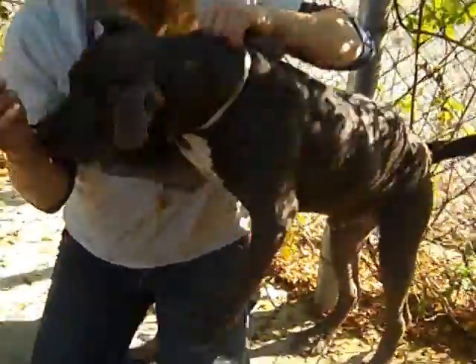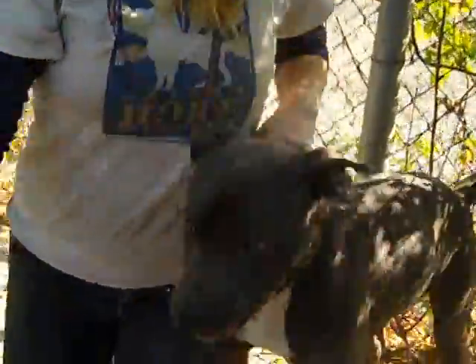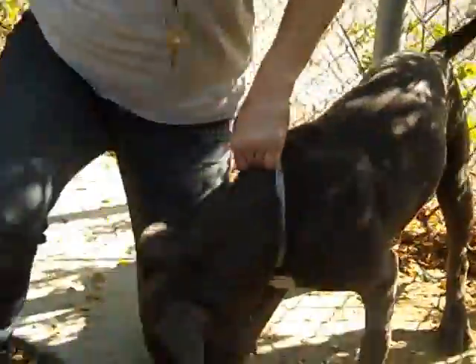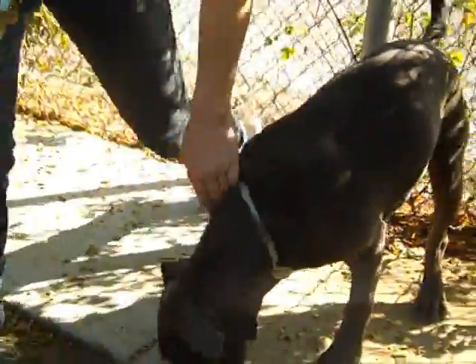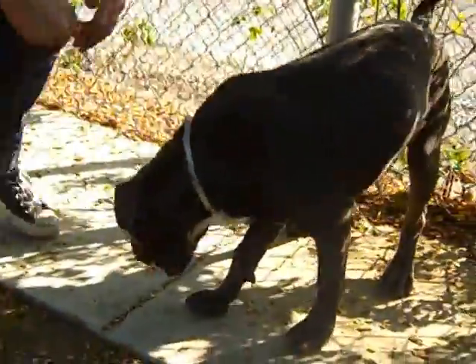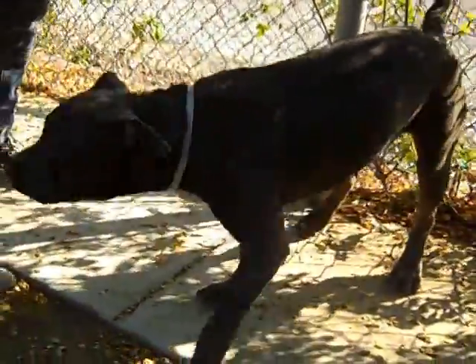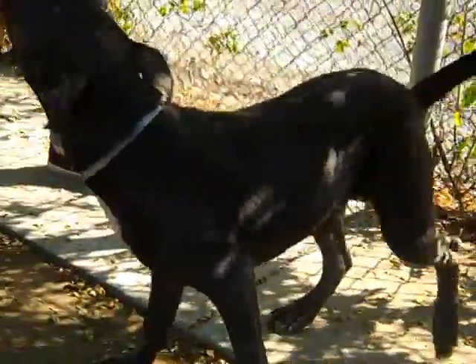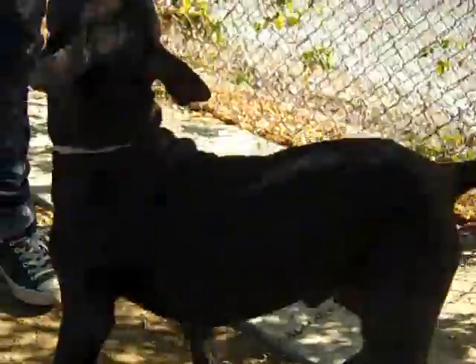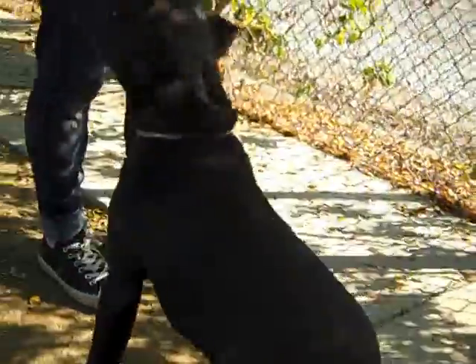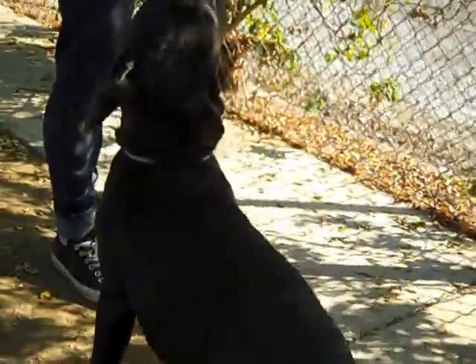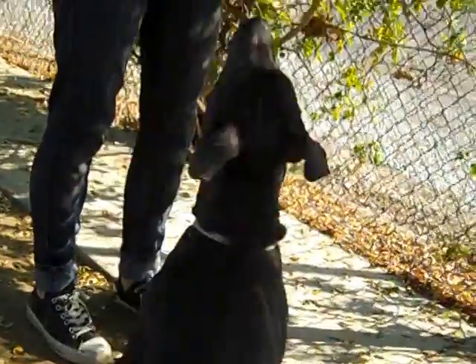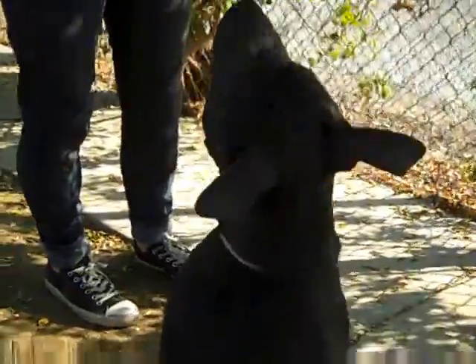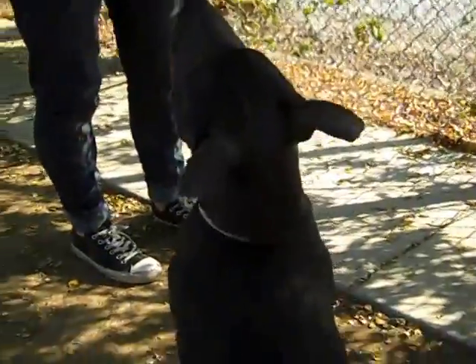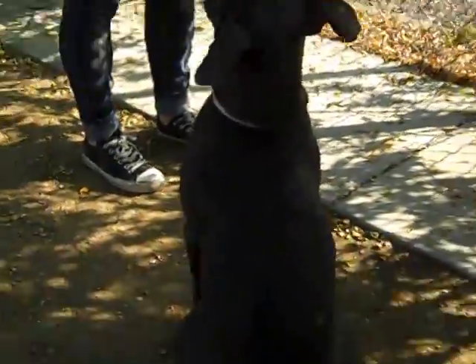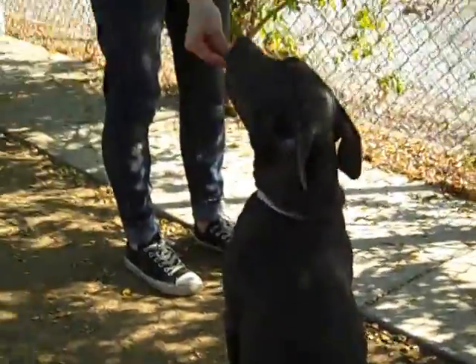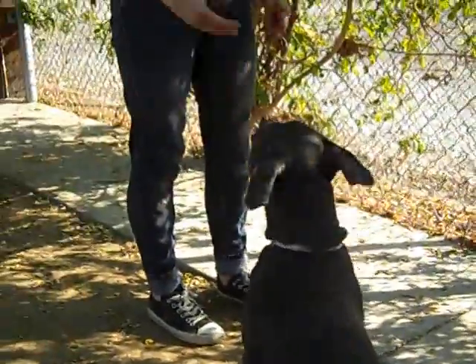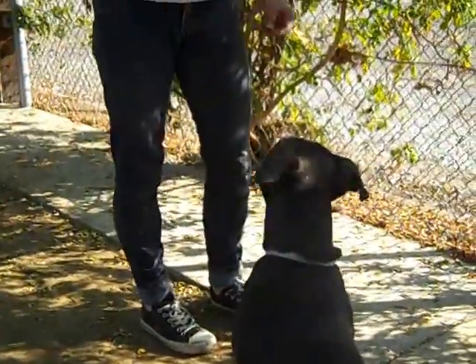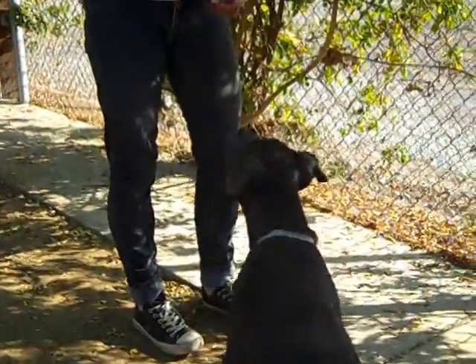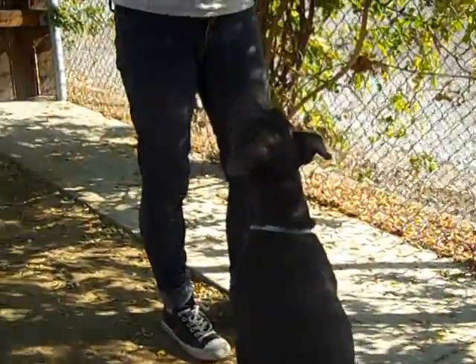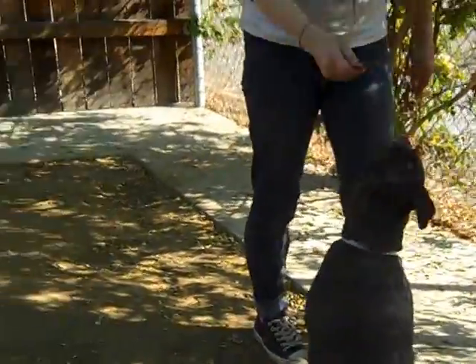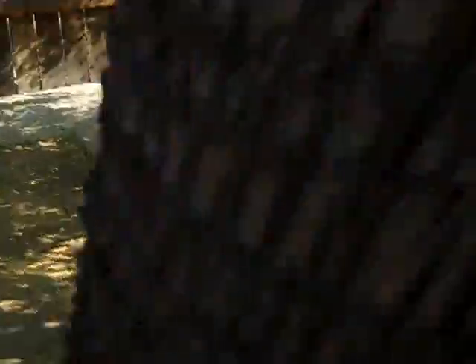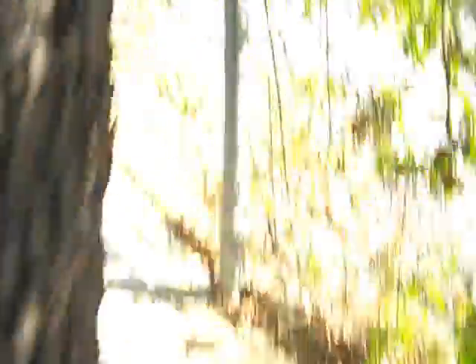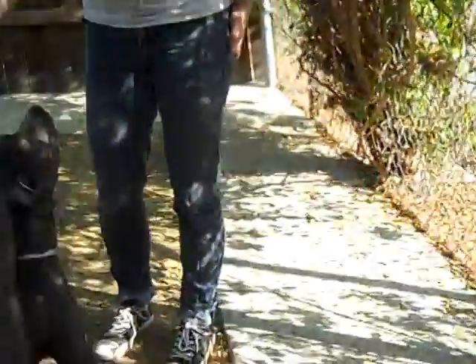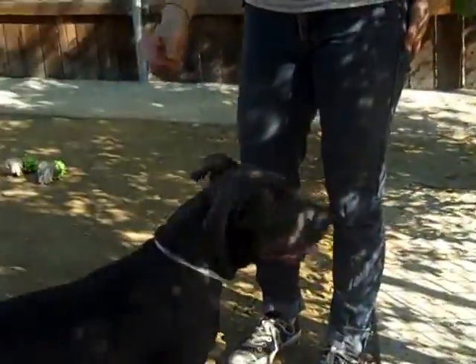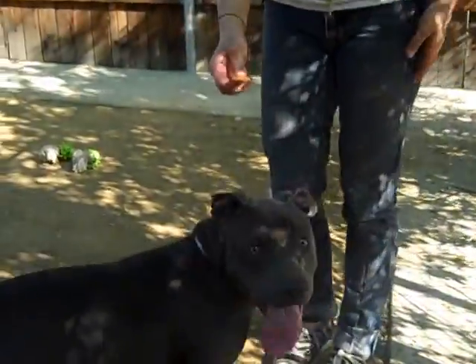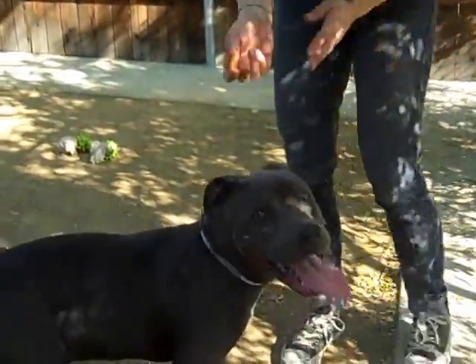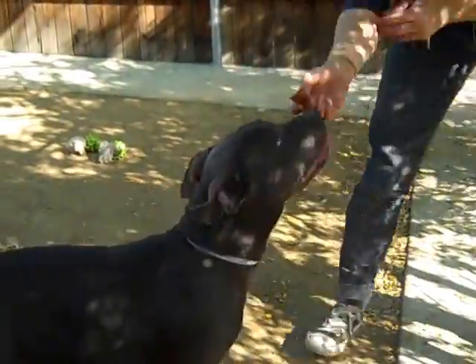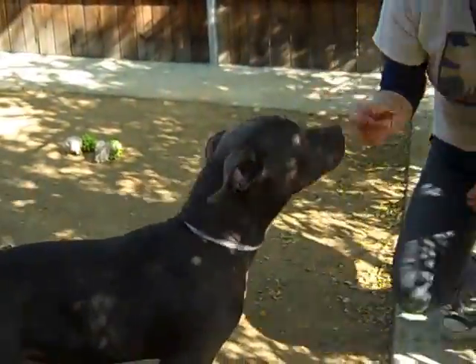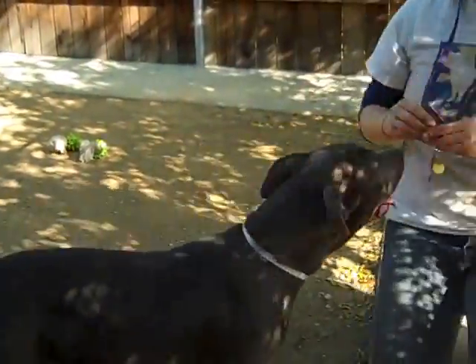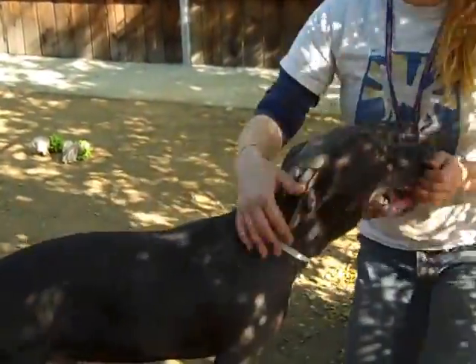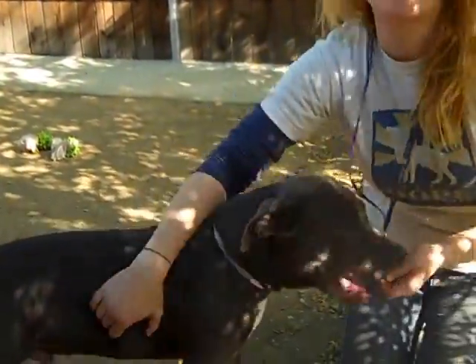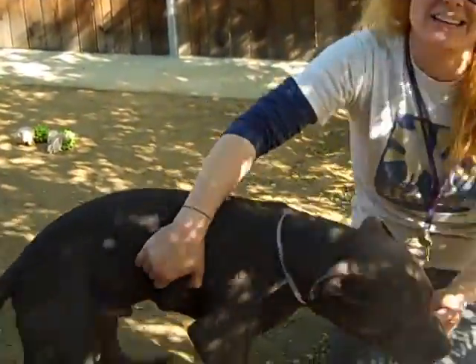Jenna, what can you tell us about him? He is a really great pup. Sit. Sit. Good sit. As you can see, he's had some training. For a puppy, he's playful like a puppy, but he's also very cuddly.